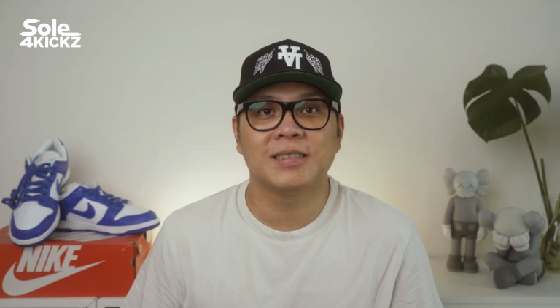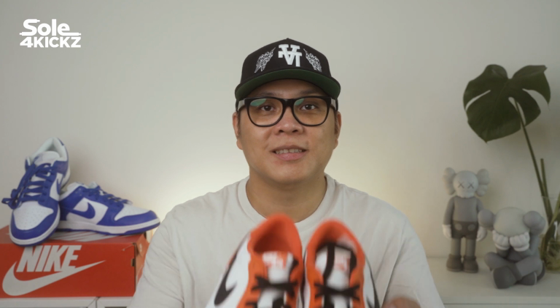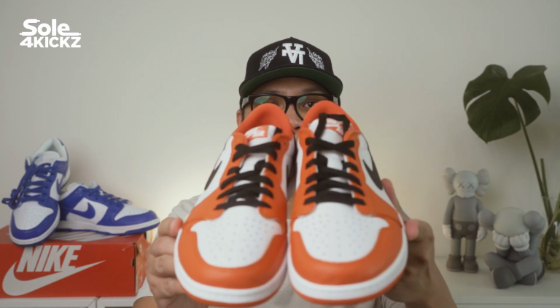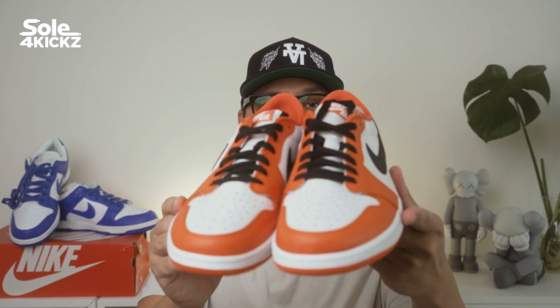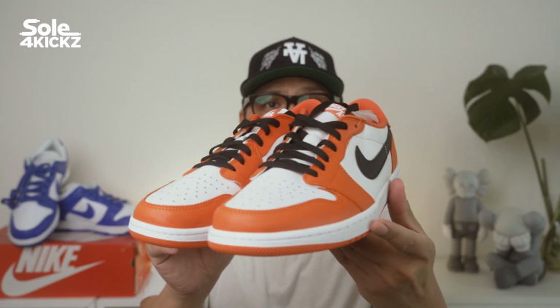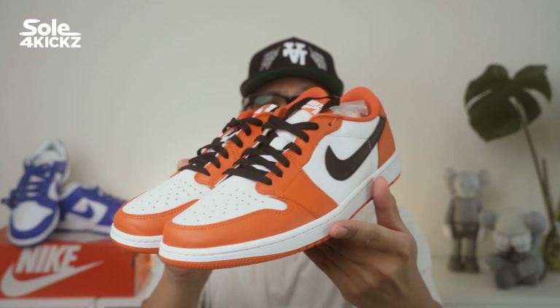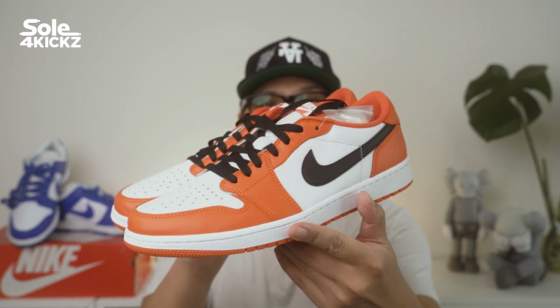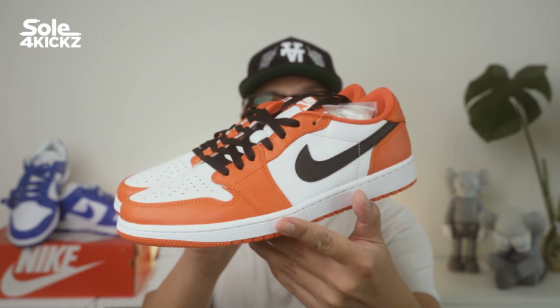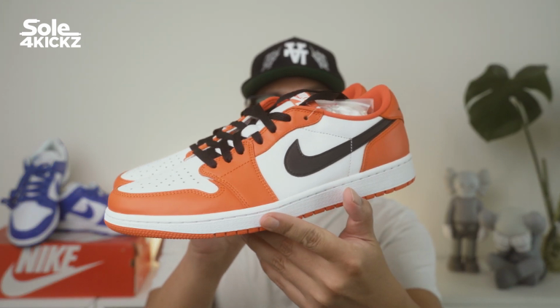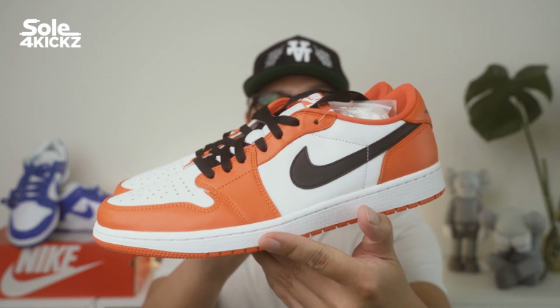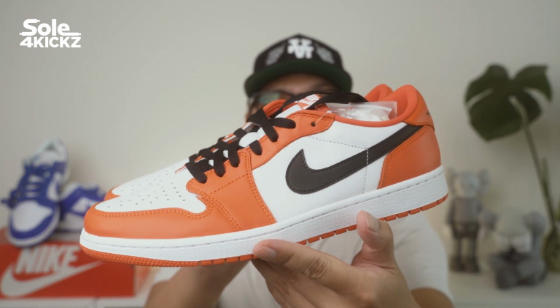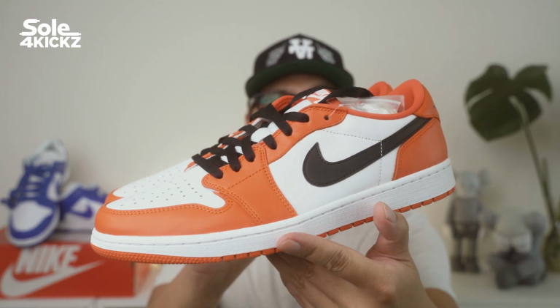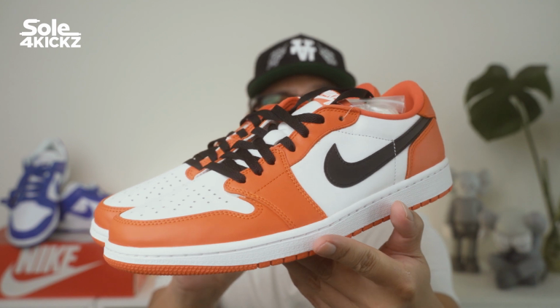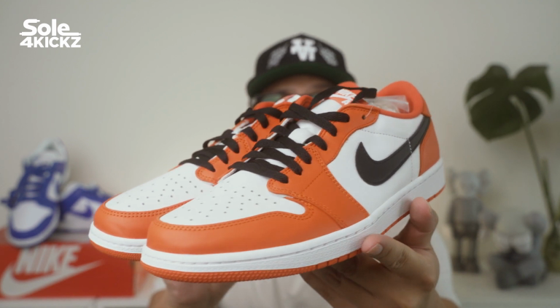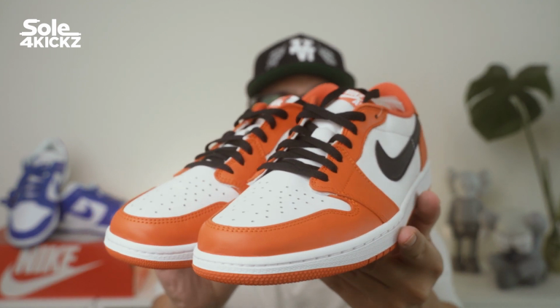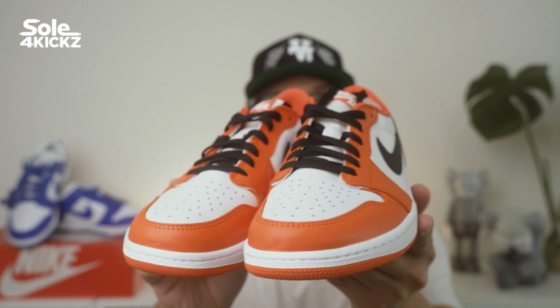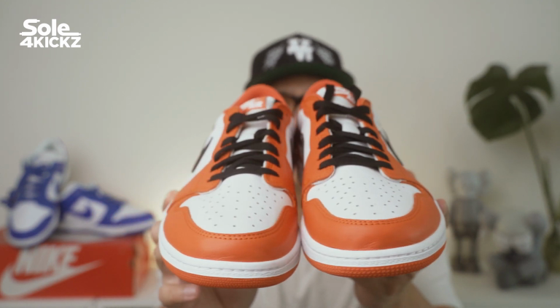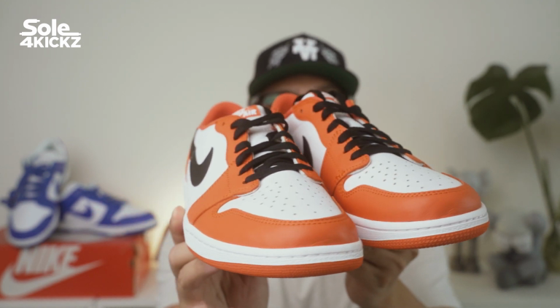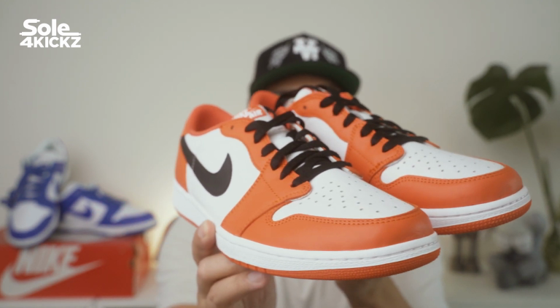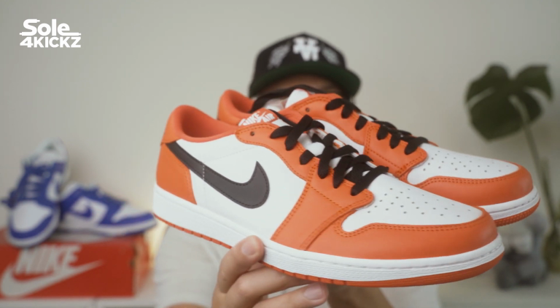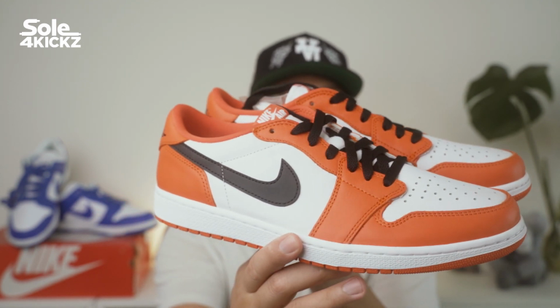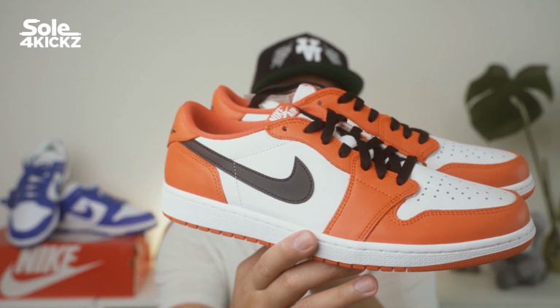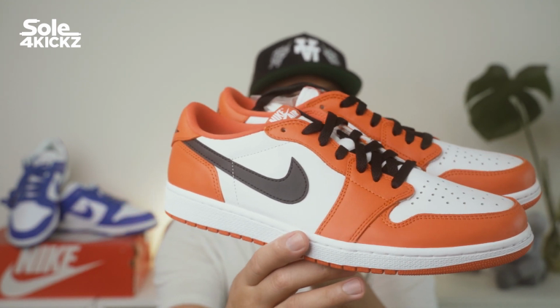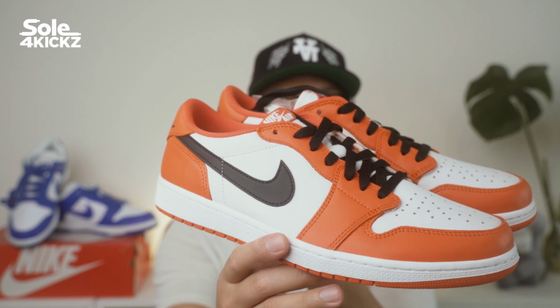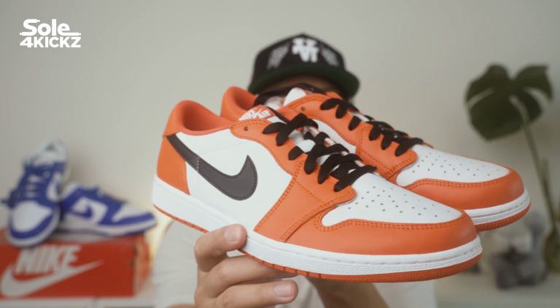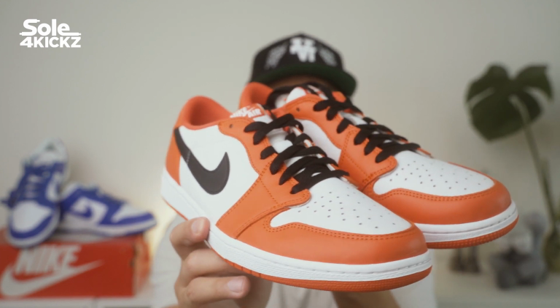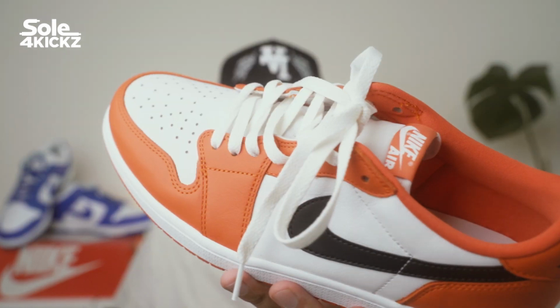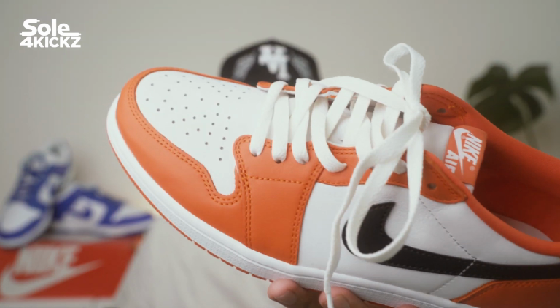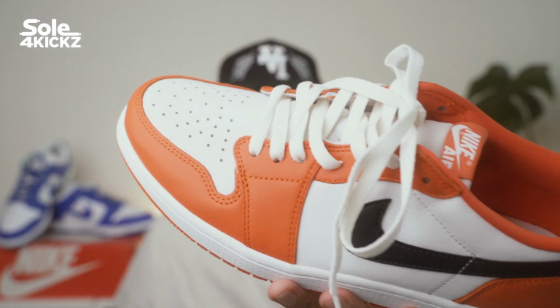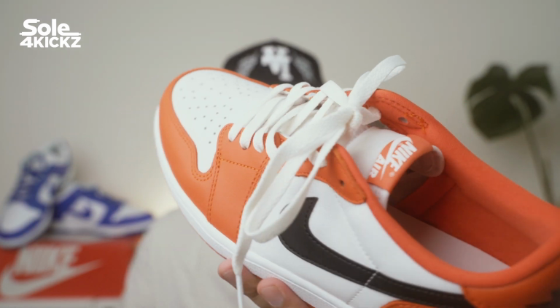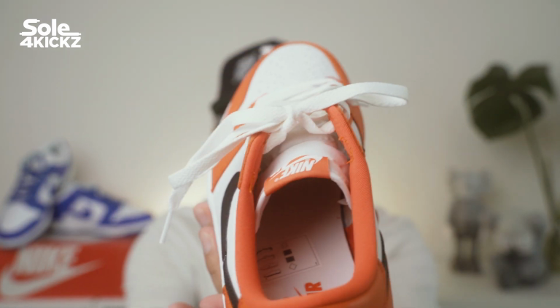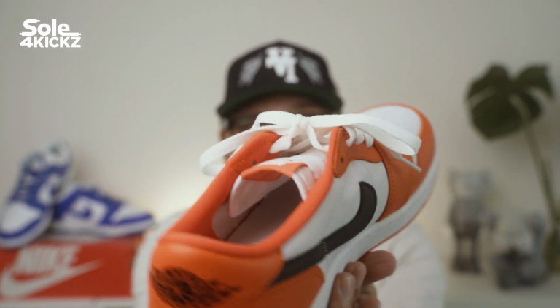Let's start with the black laces. Here you go. Now let's take a look at the white laces. Here you go.